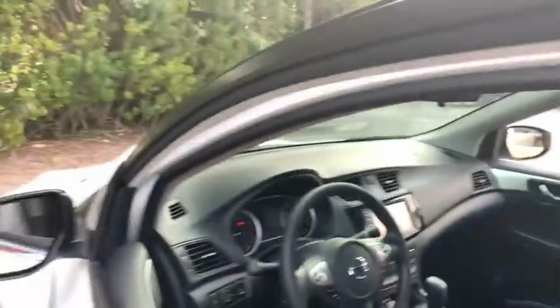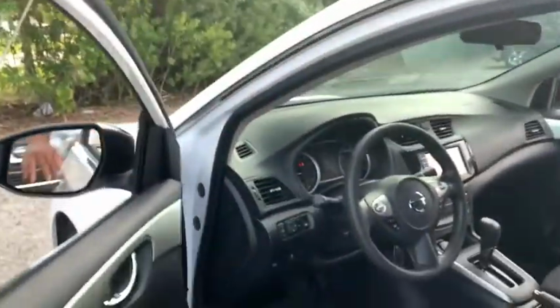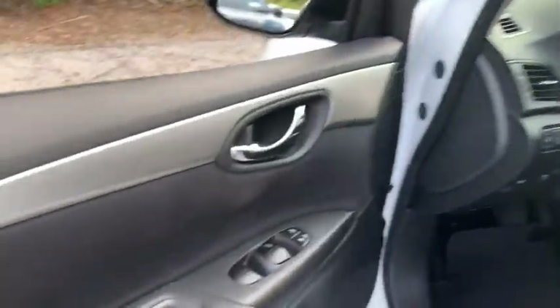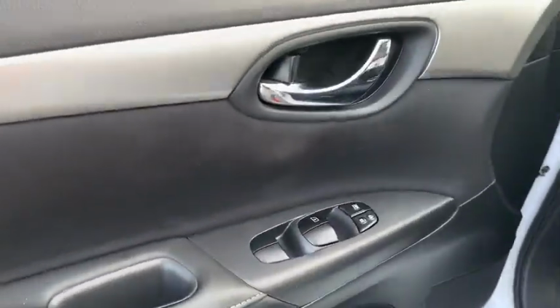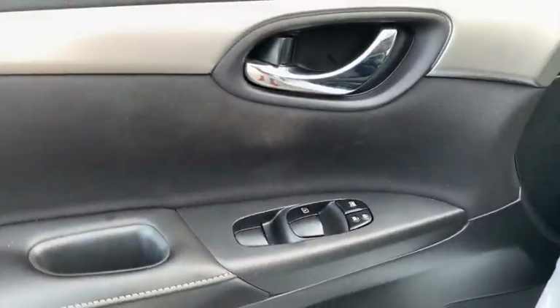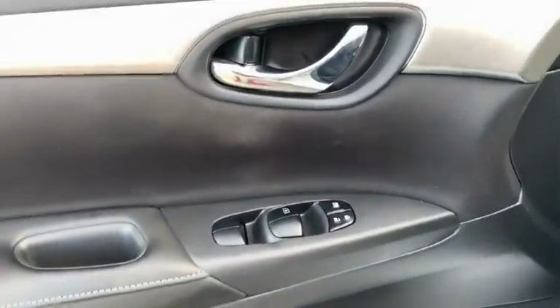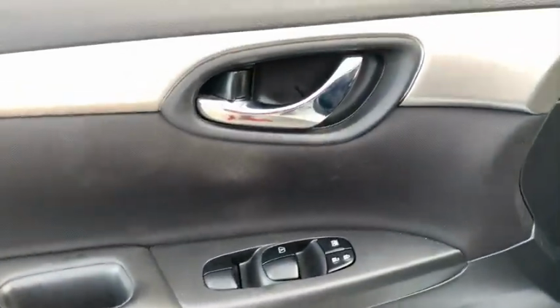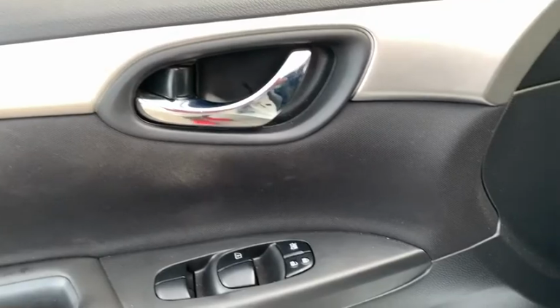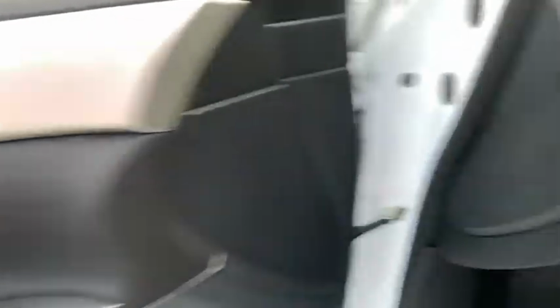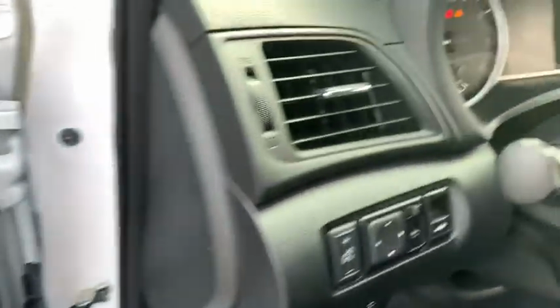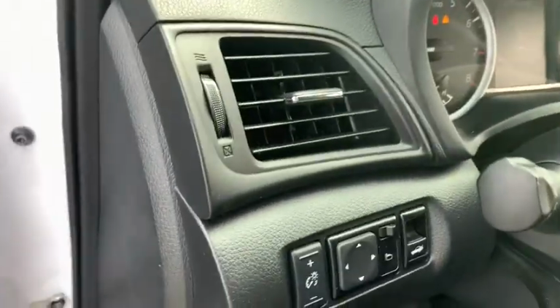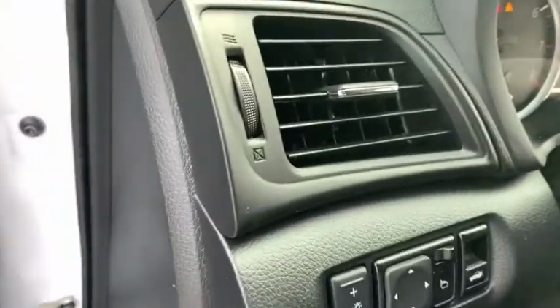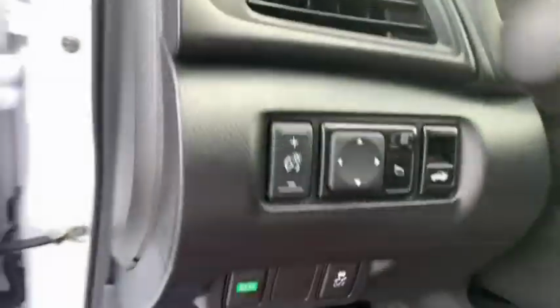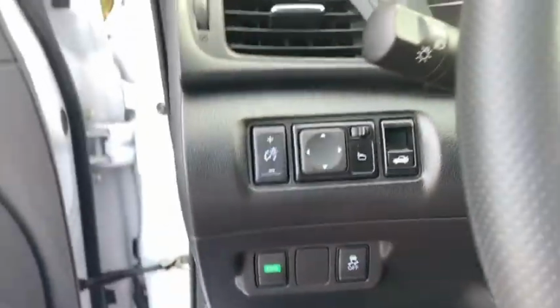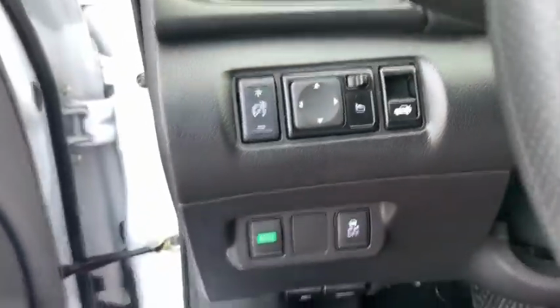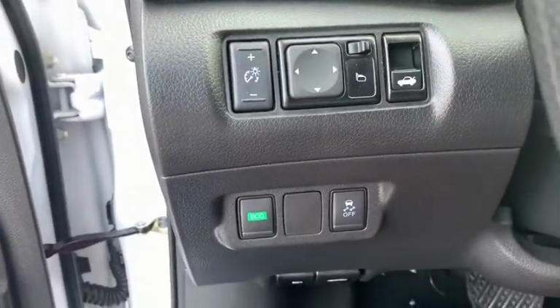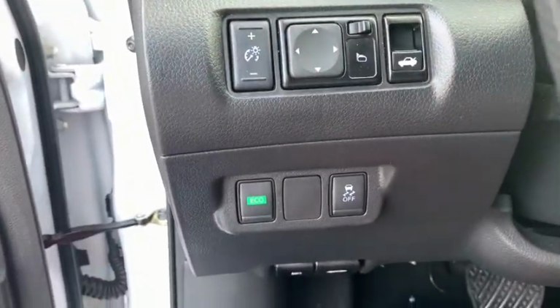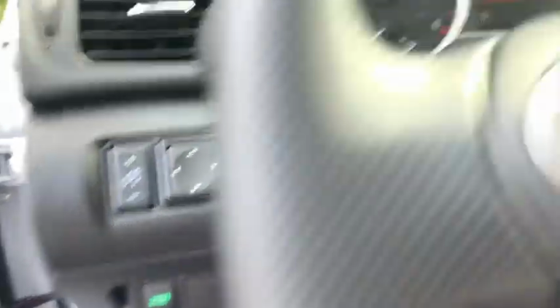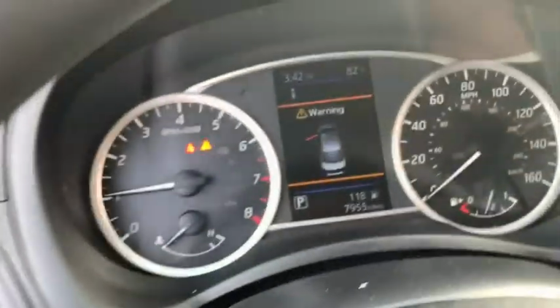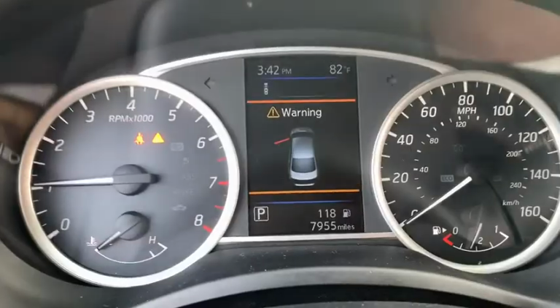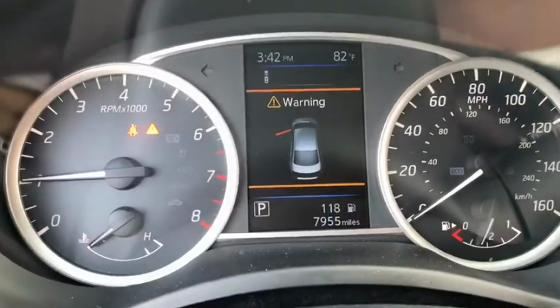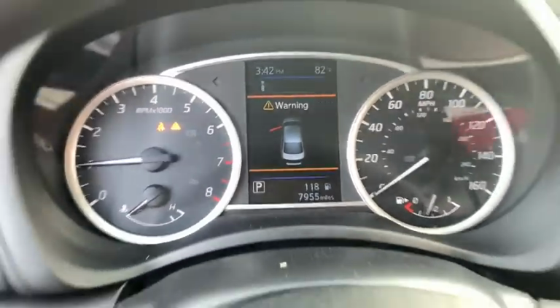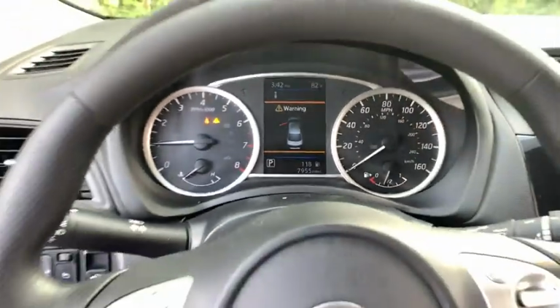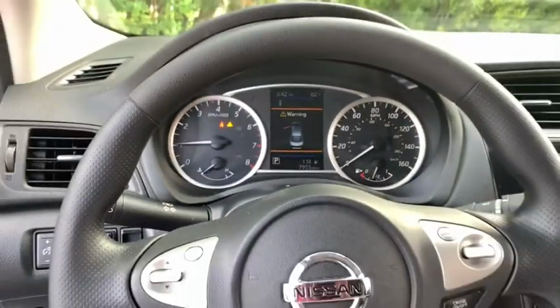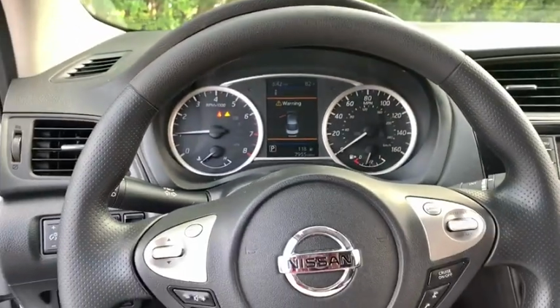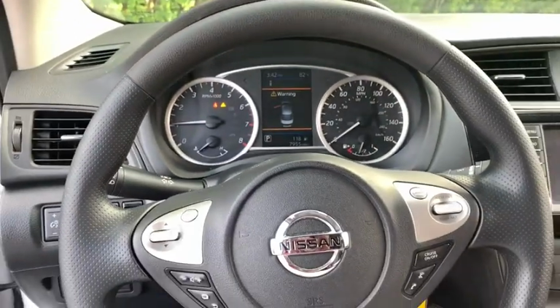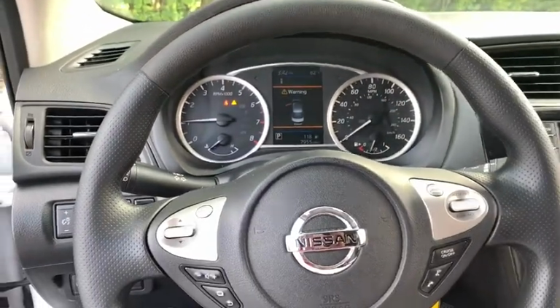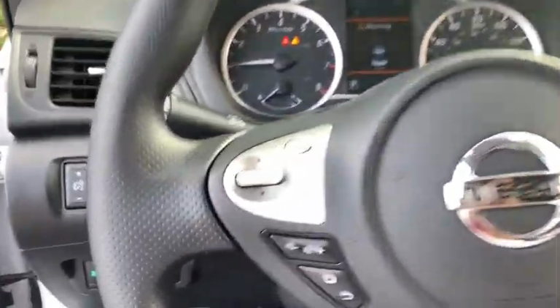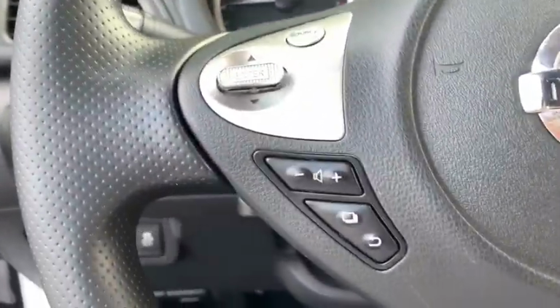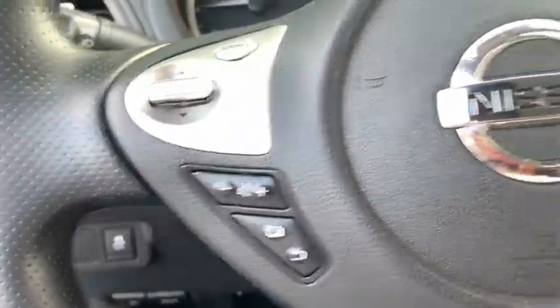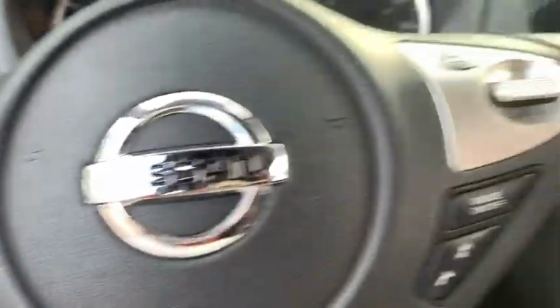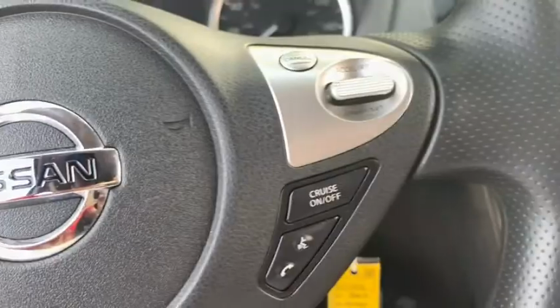Here are some of this vehicle's great options: backup camera, keyless entry, anti-lock braking system, traction control, stability control, steering wheel audio controls, Bluetooth, power steering, adjustable steering wheel, cruise control.